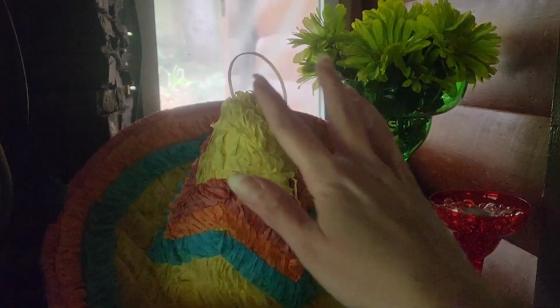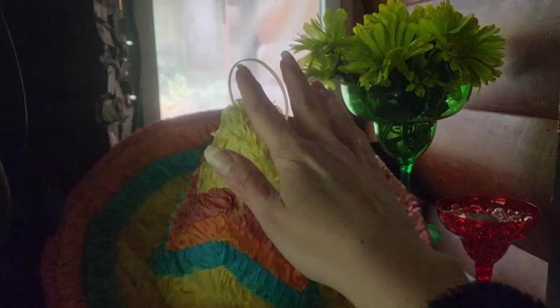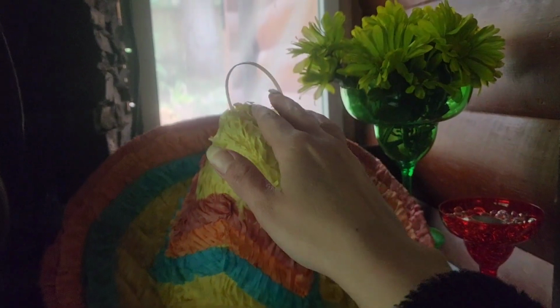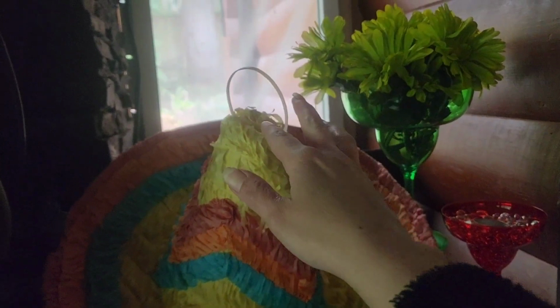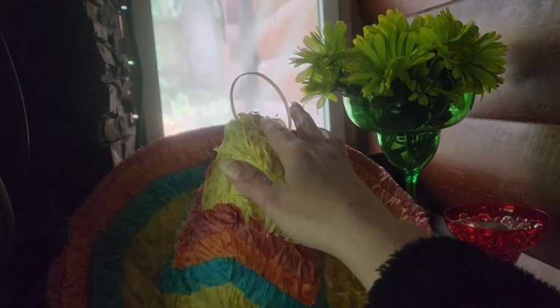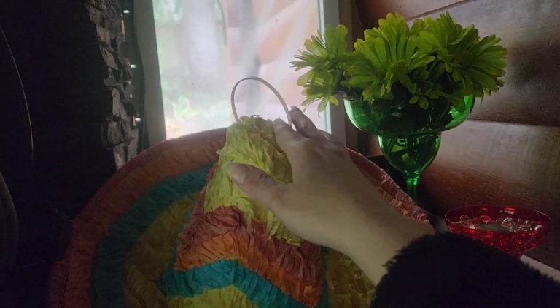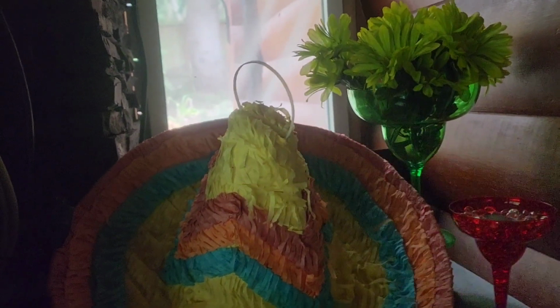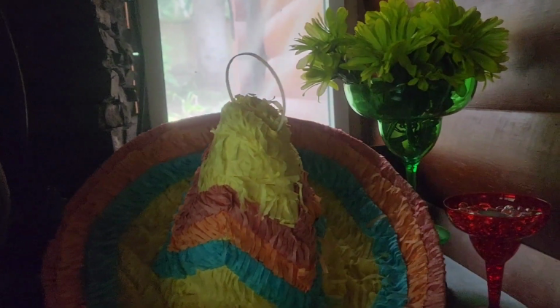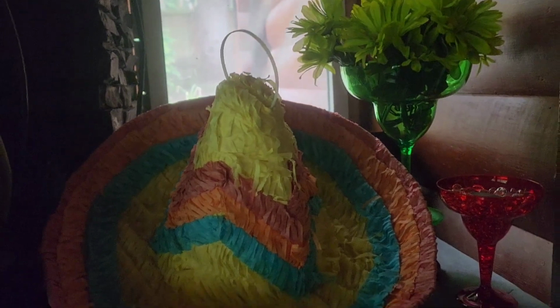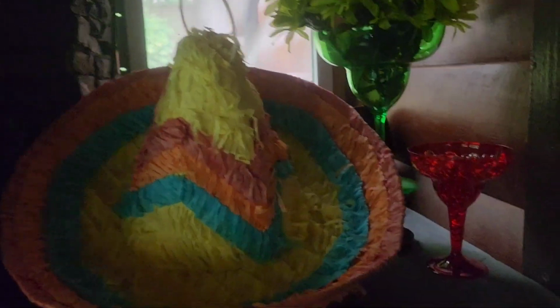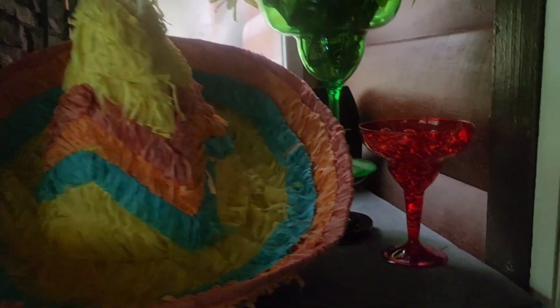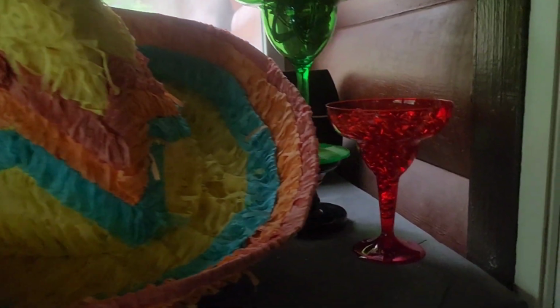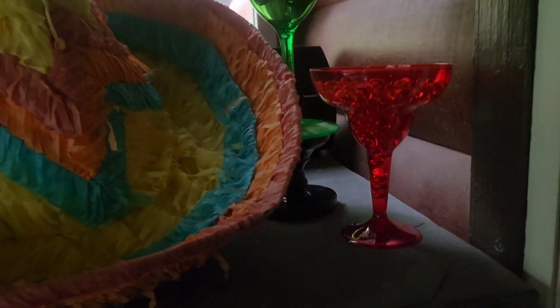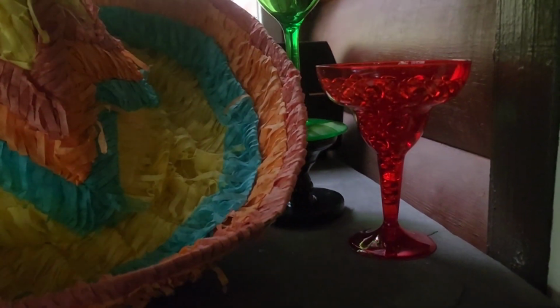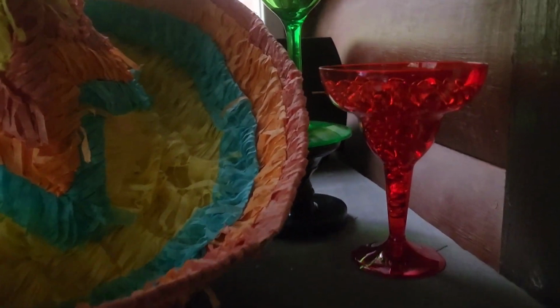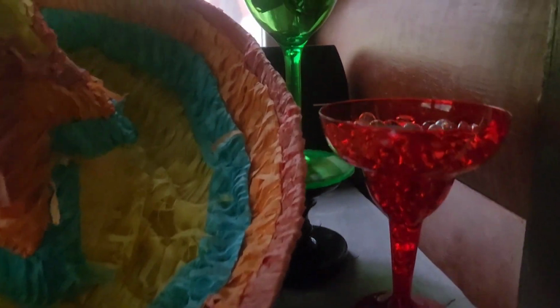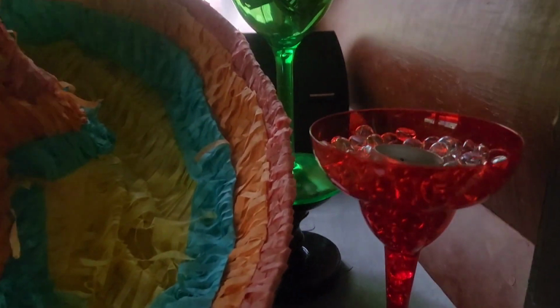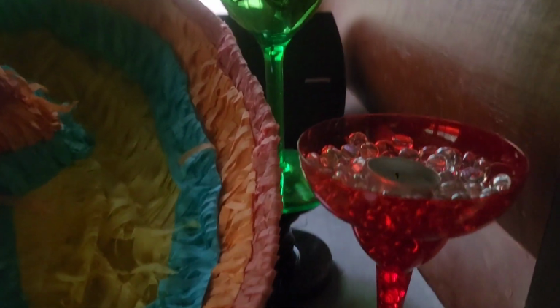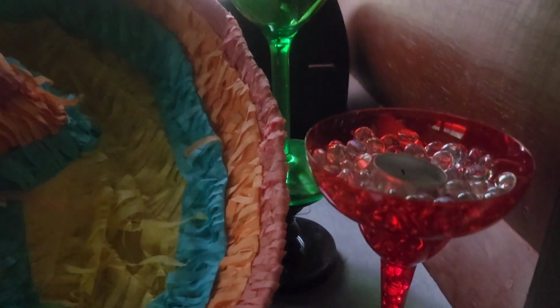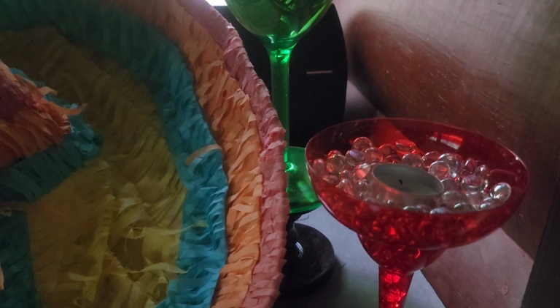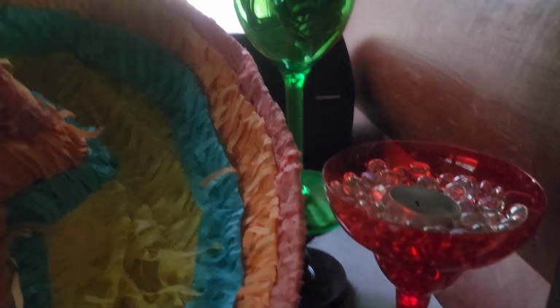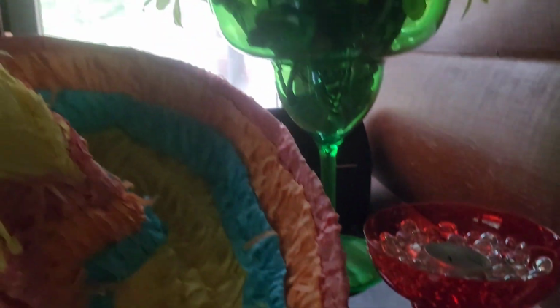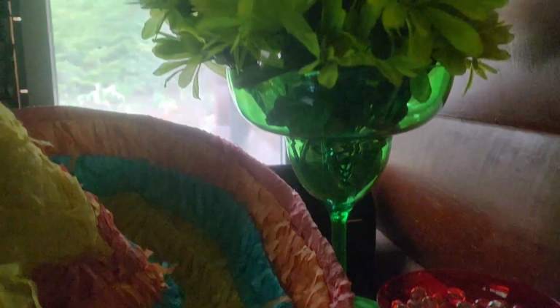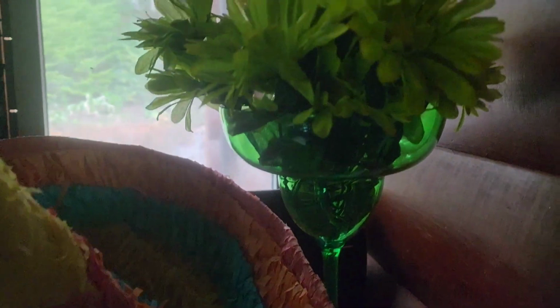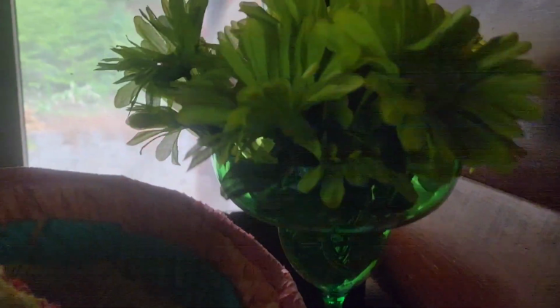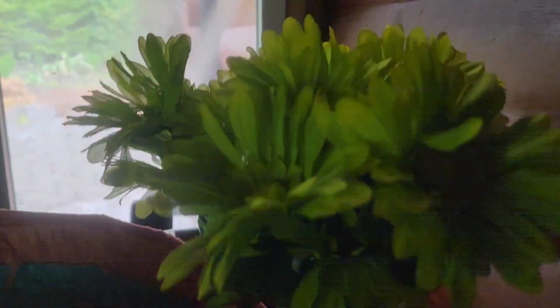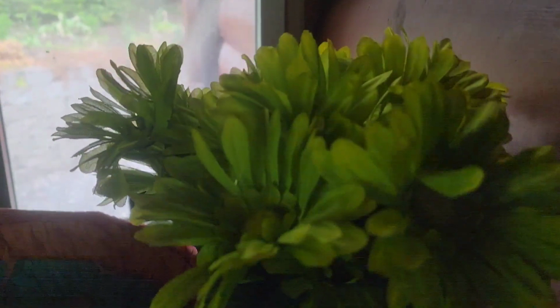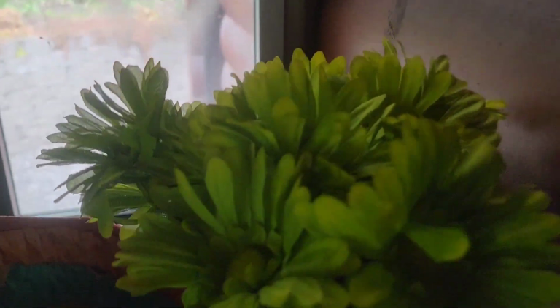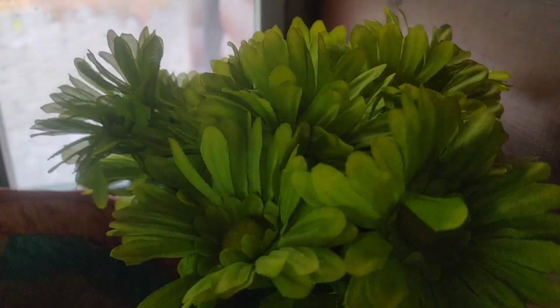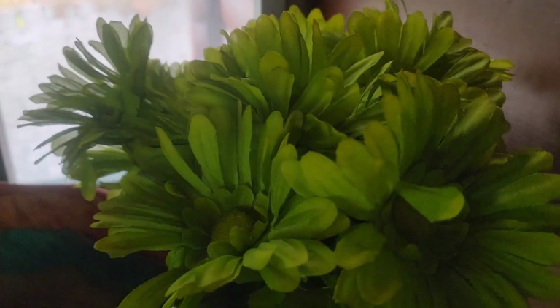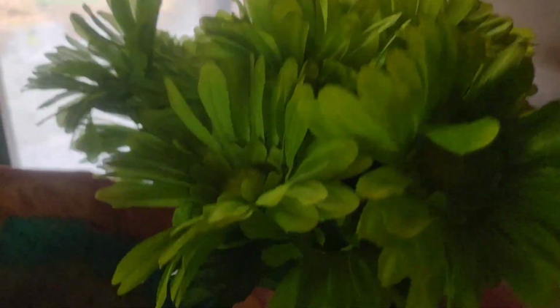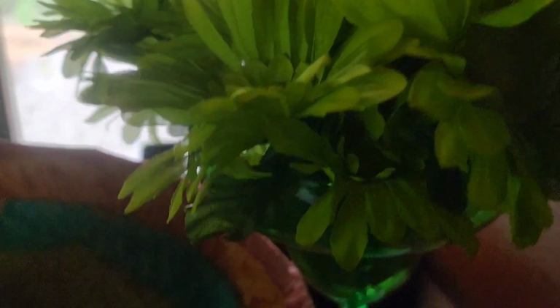I do still need to cut this off — it would be used to hang the piñata. And in this one, I used a tea light instead of a votive holder, and I didn't have any more red gems, so I ended up with clear gems.